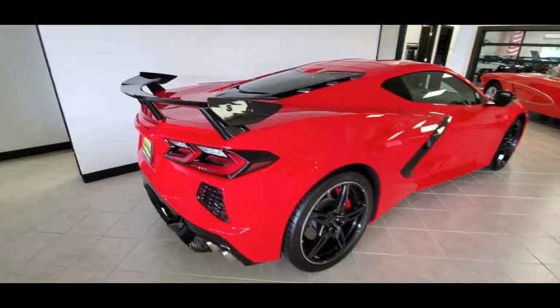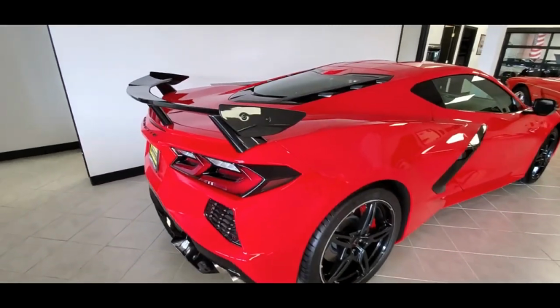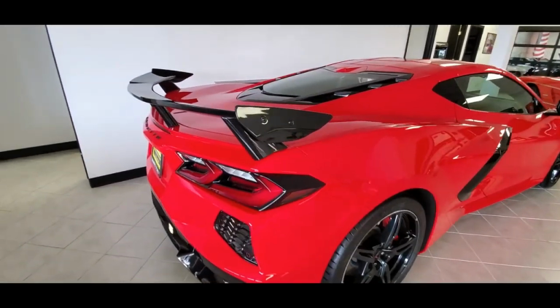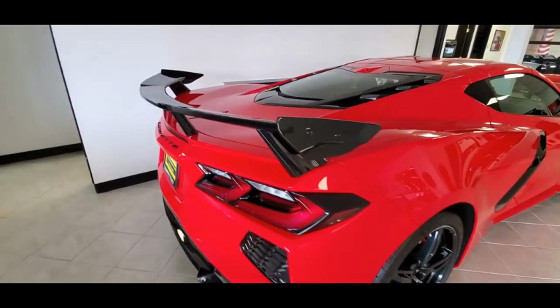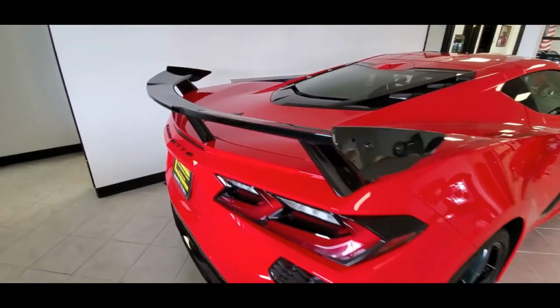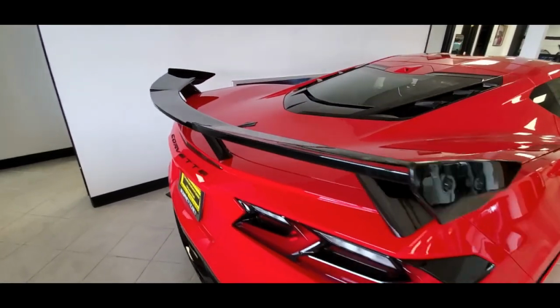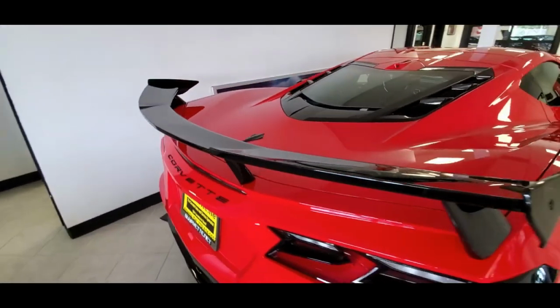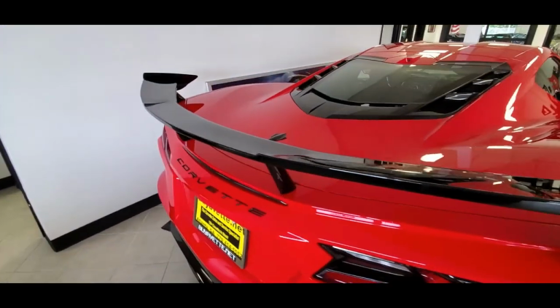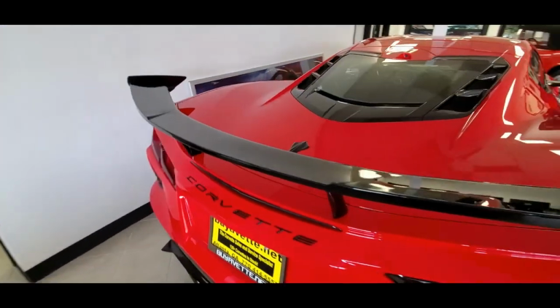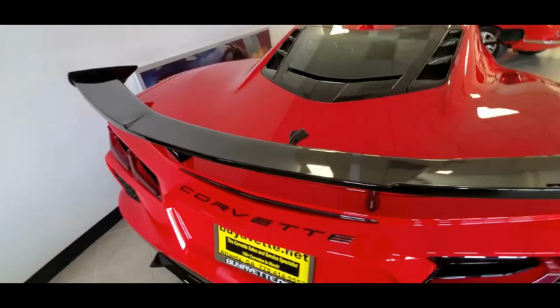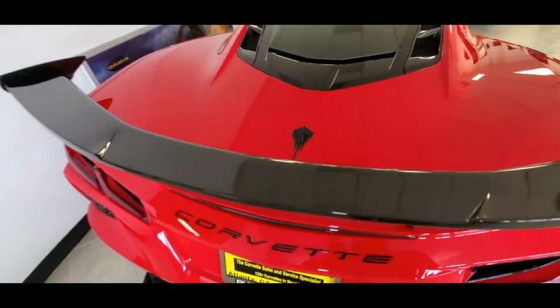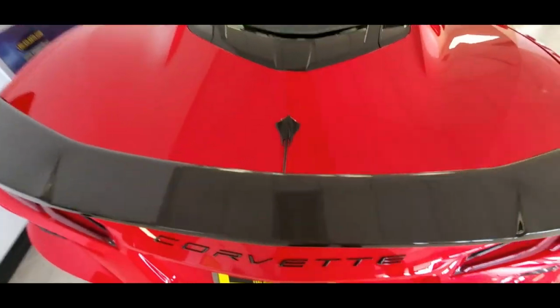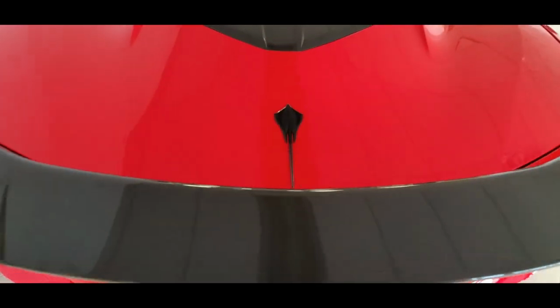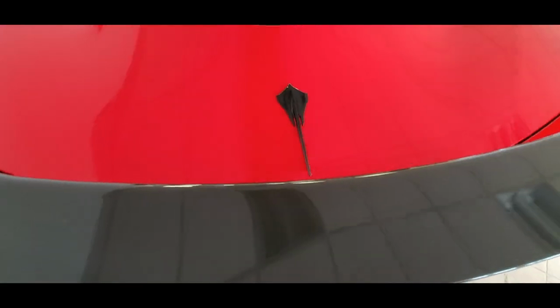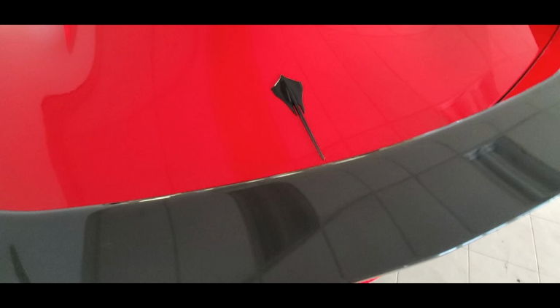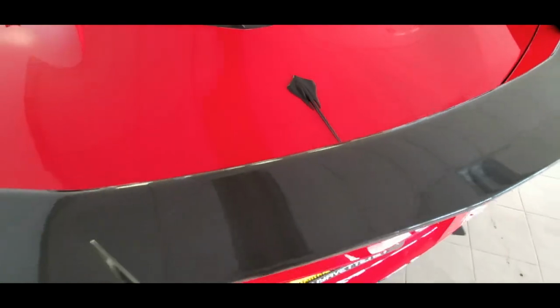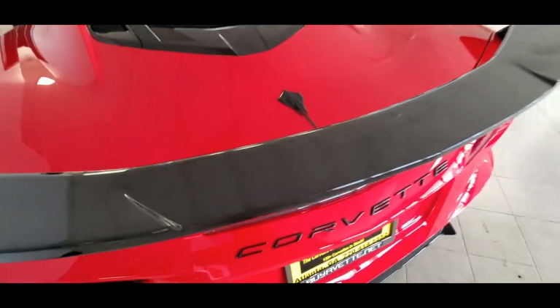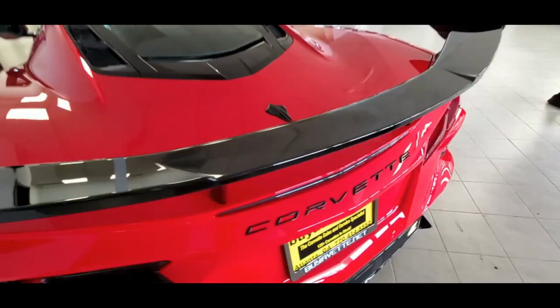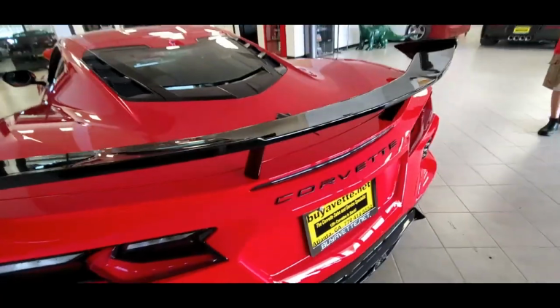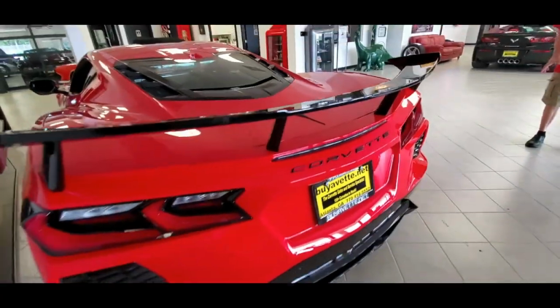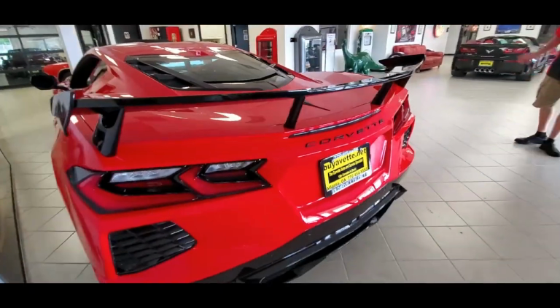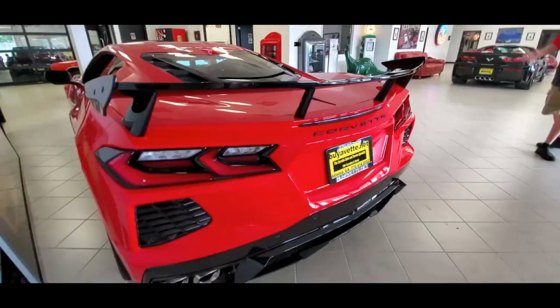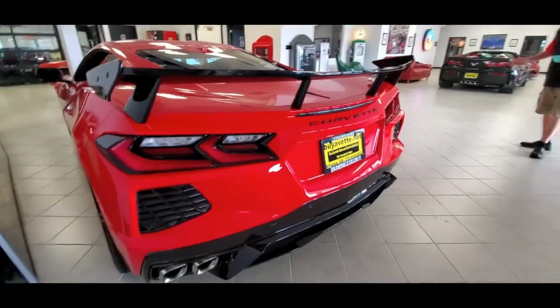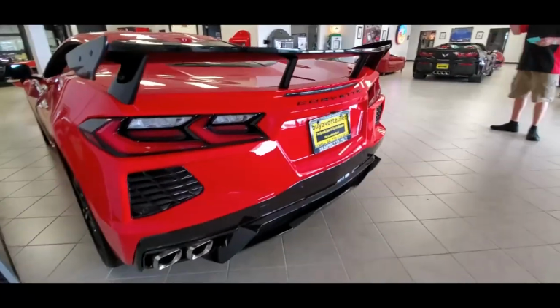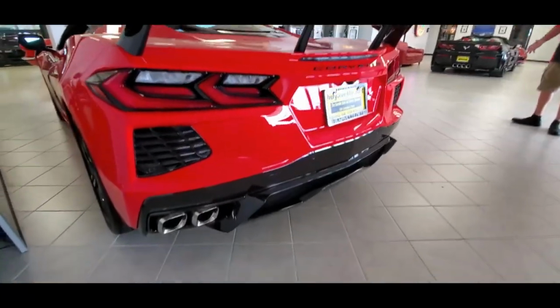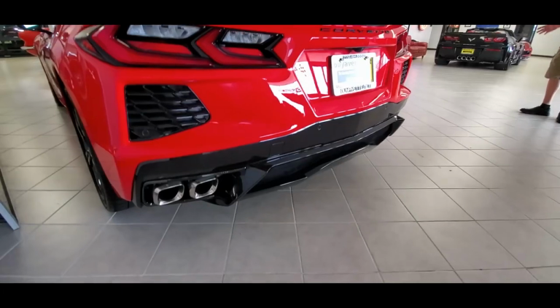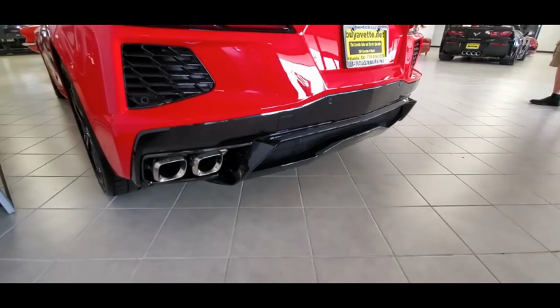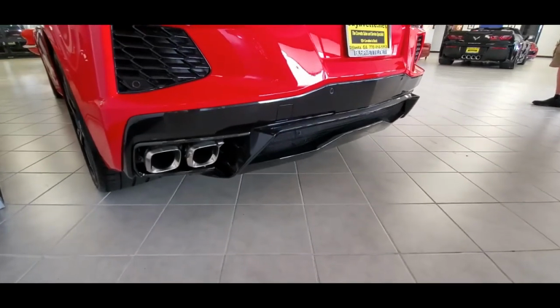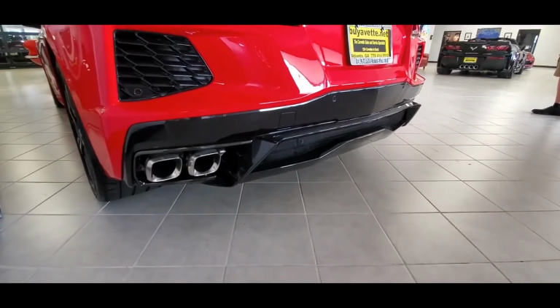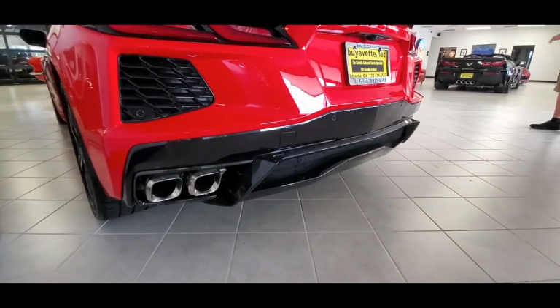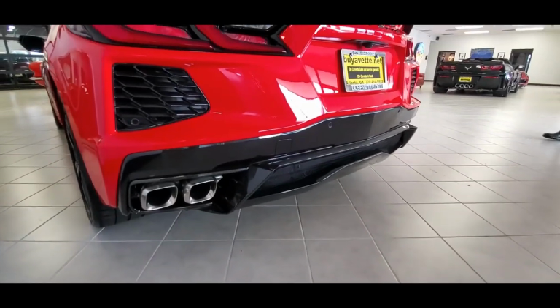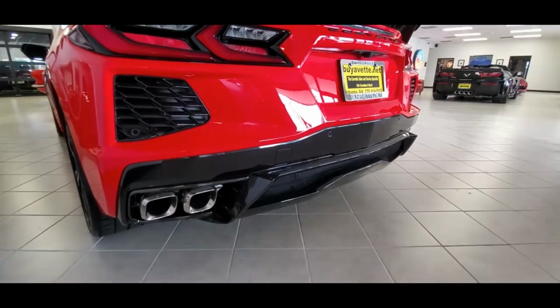You're going to love this car. It's available today here at BuyAVet — you don't have to go order it at some dealership and wait a year for delivery. It's here in our showroom today. Fly into Atlanta, drive it home. Or fly it home — yeah, because it's that fast. This is a beautiful car.